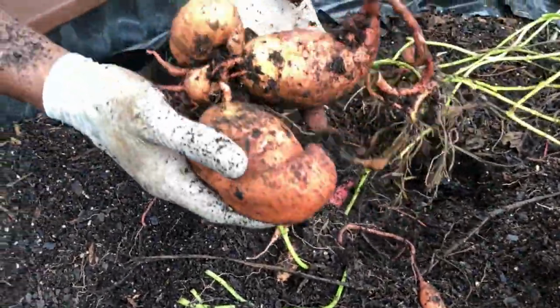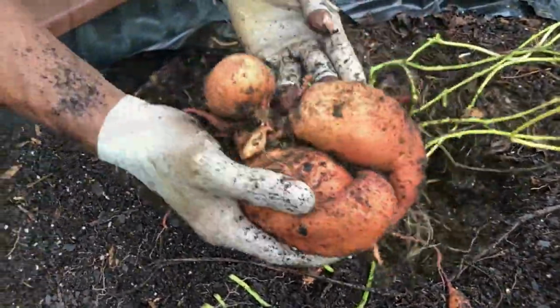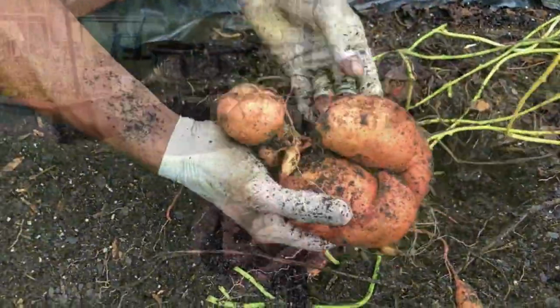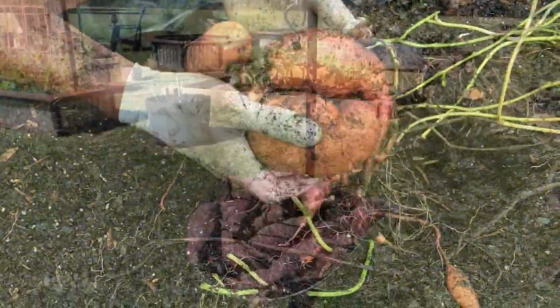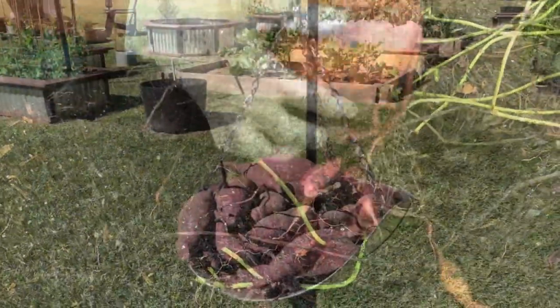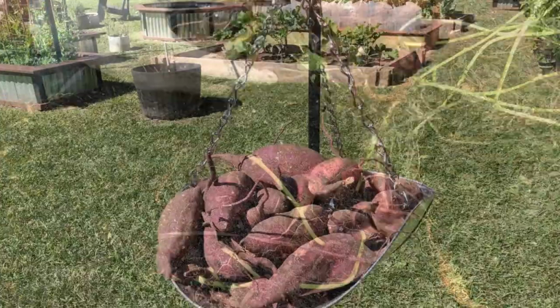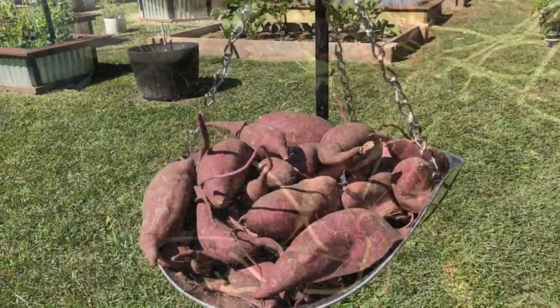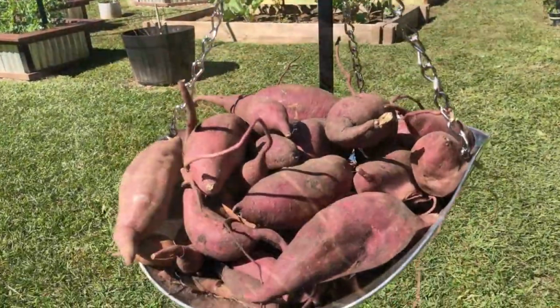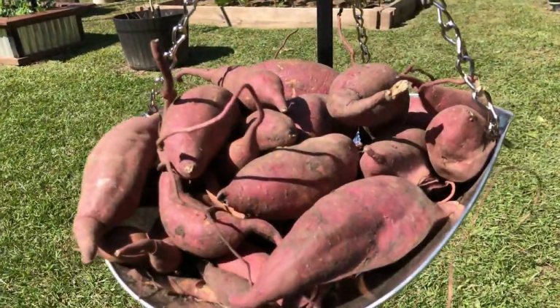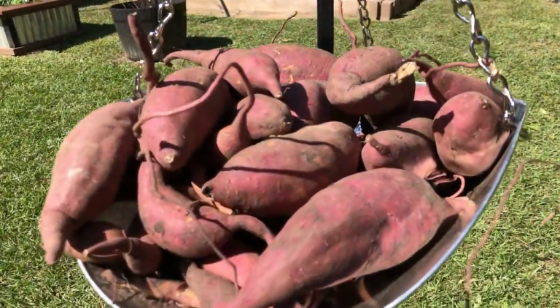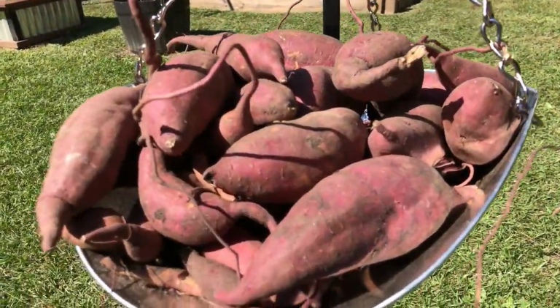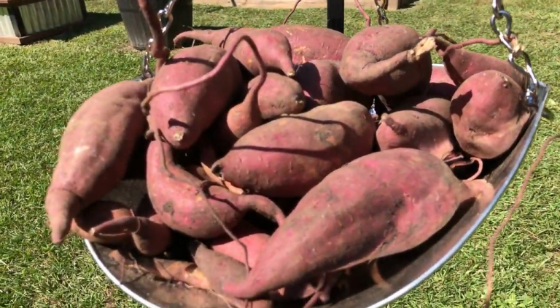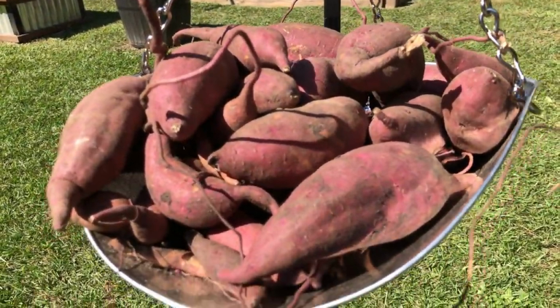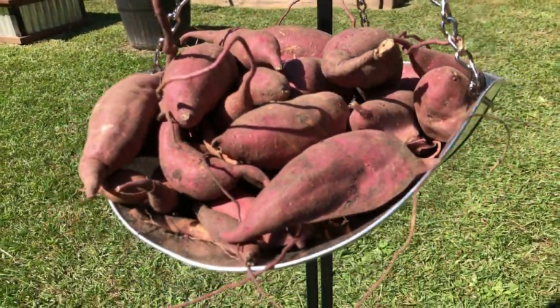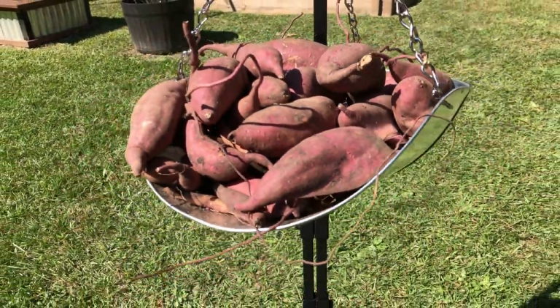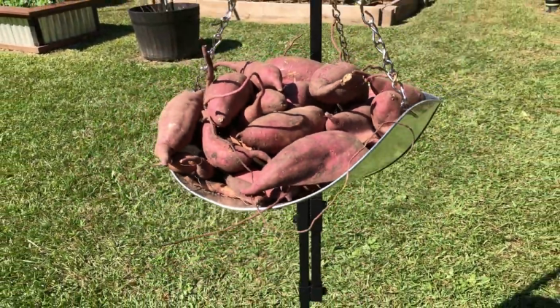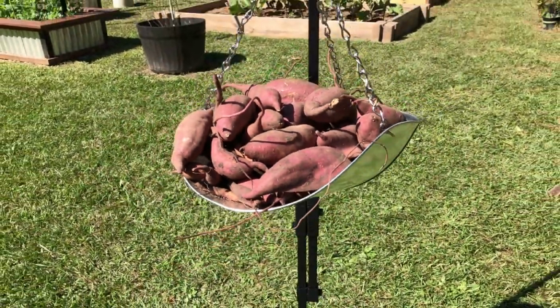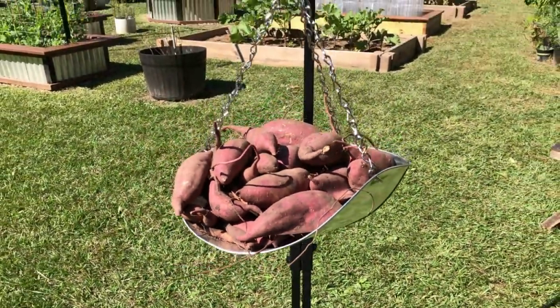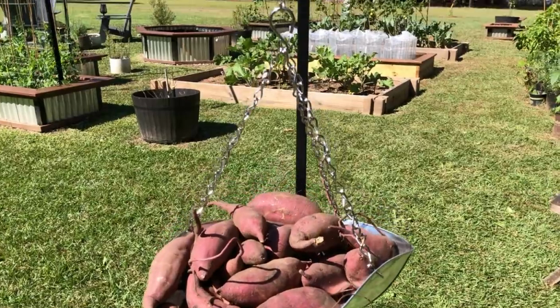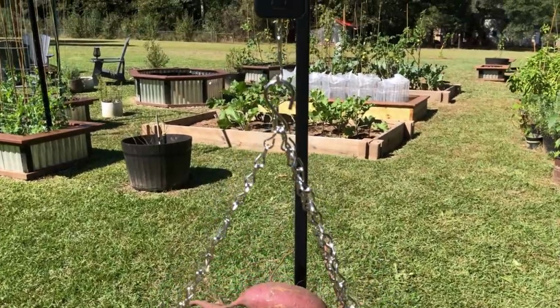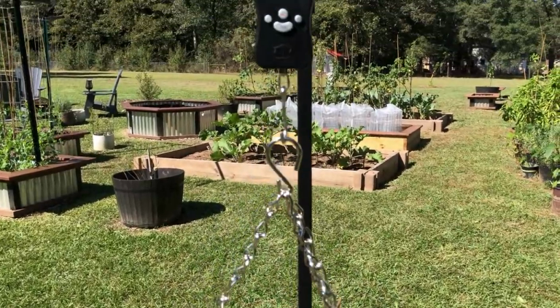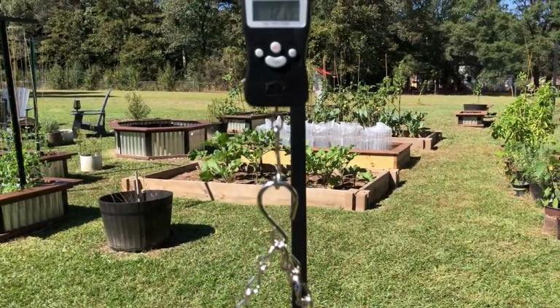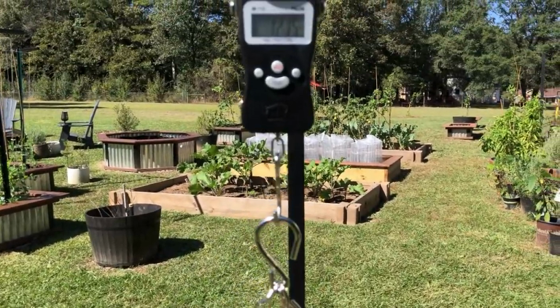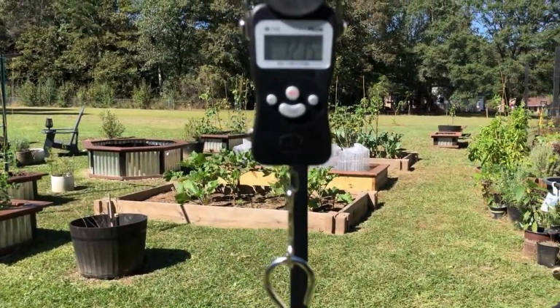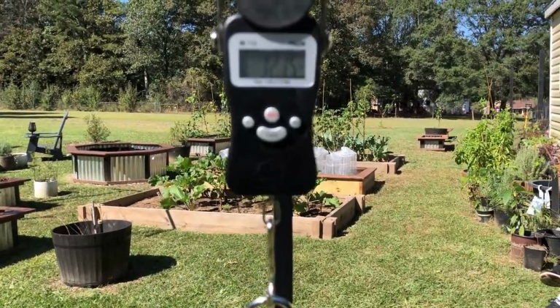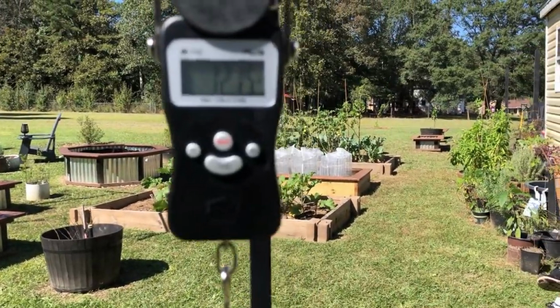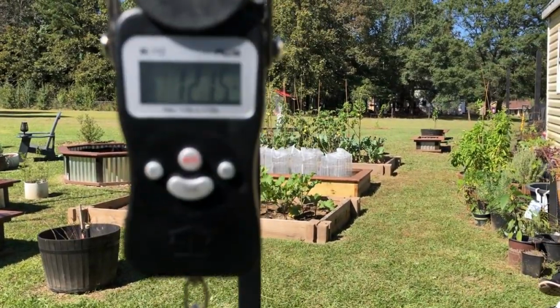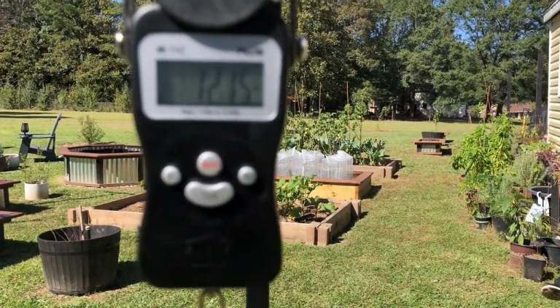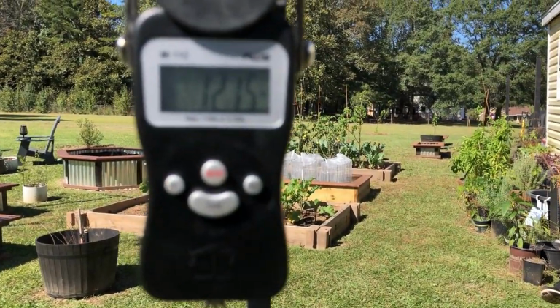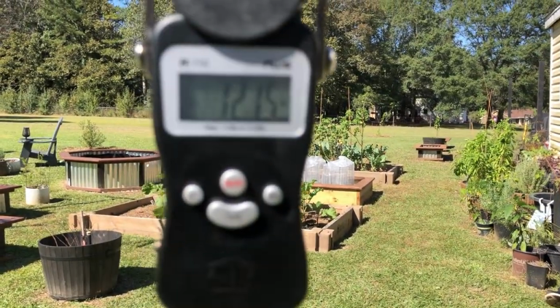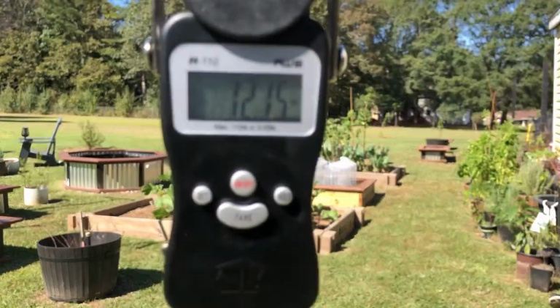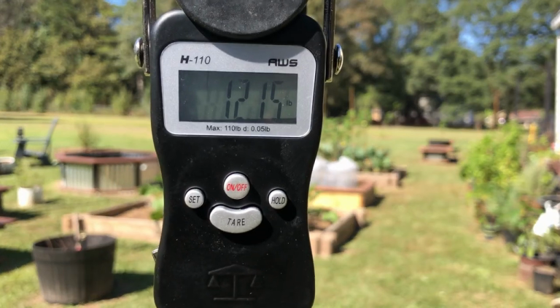25 pounds from eight slips in 105 days. I think I can live with that. By his hand, we all are fed. TR Rehab.